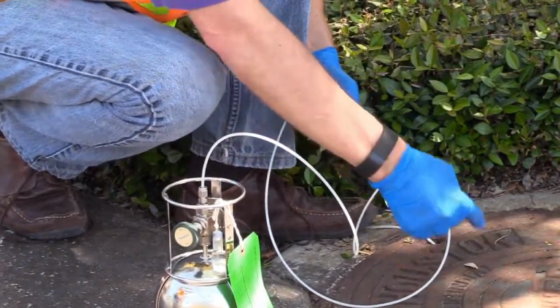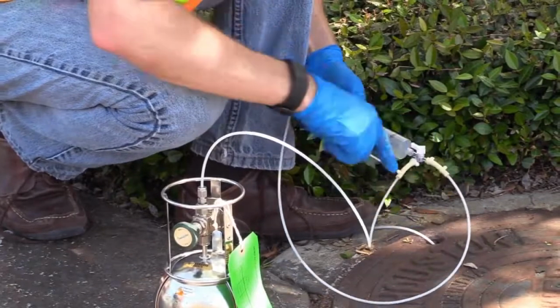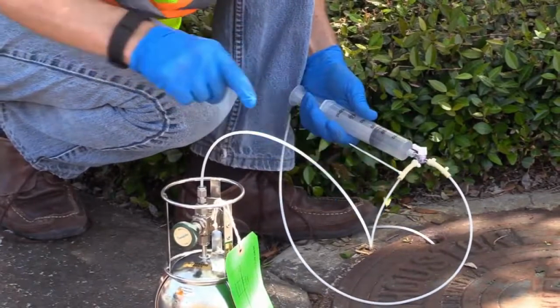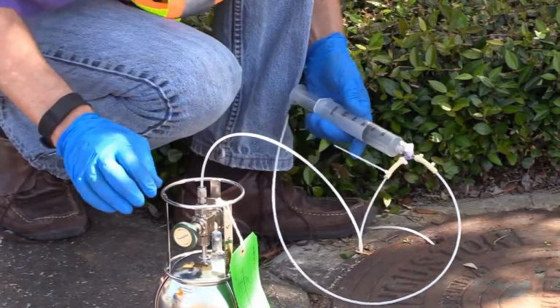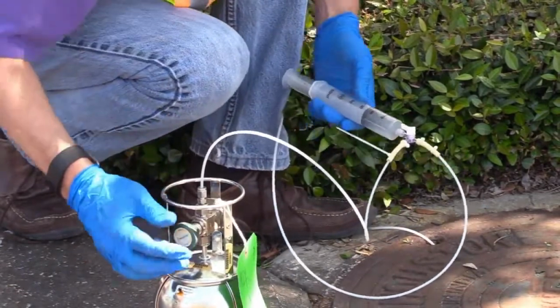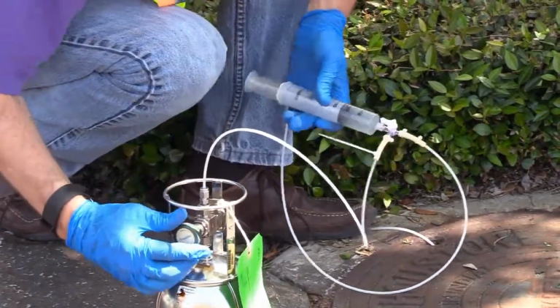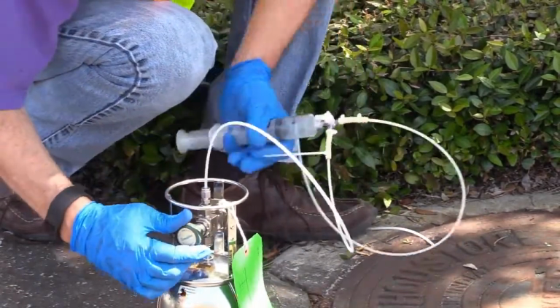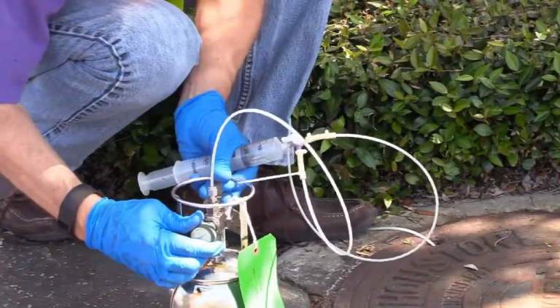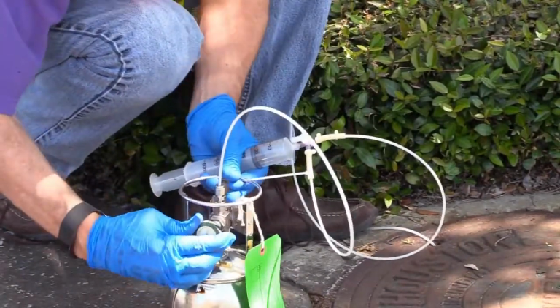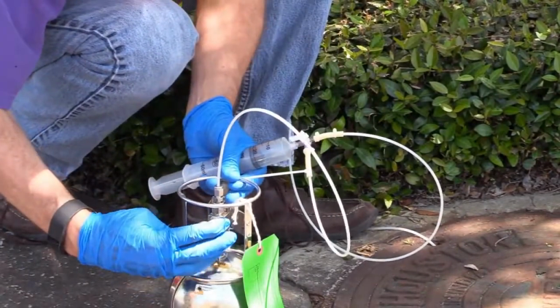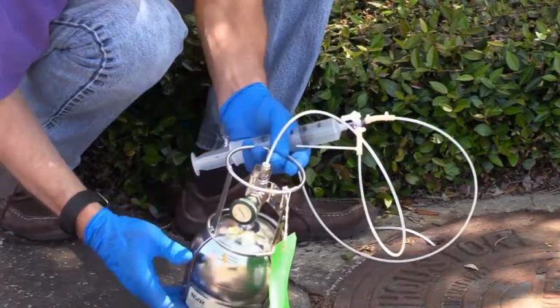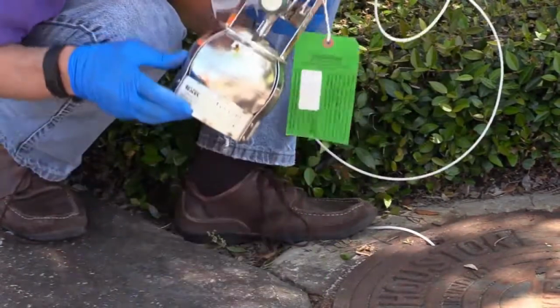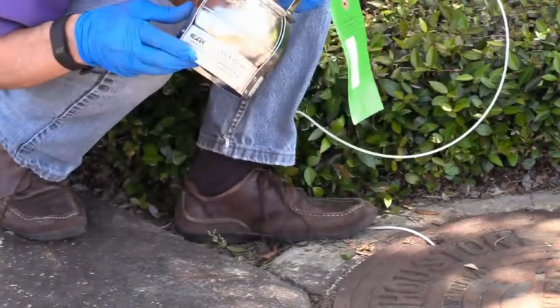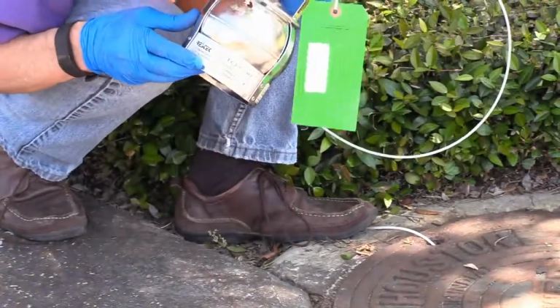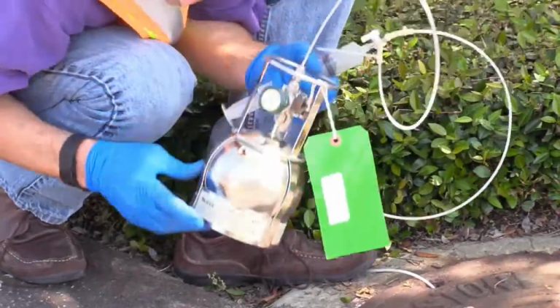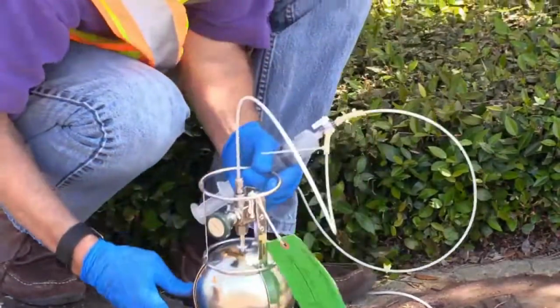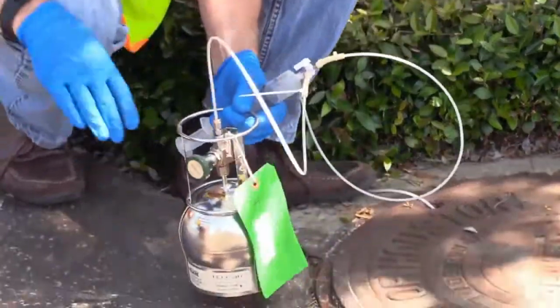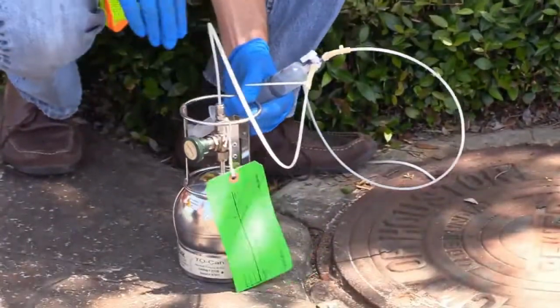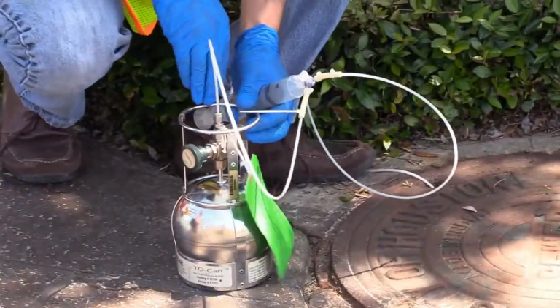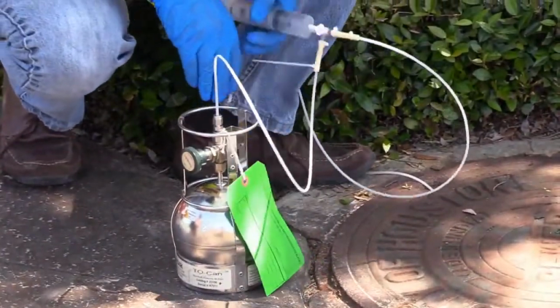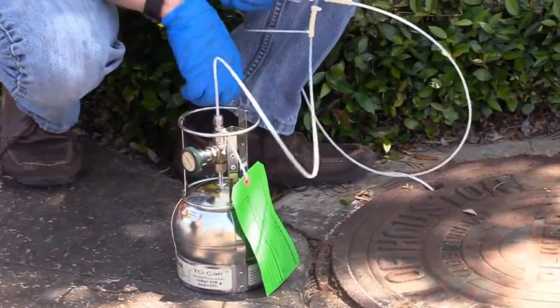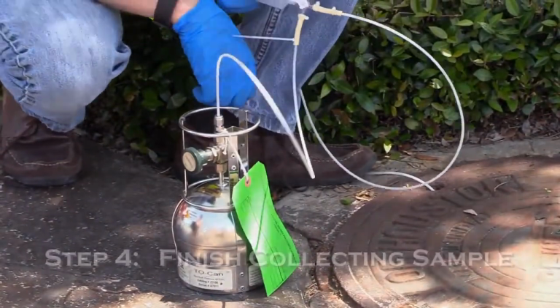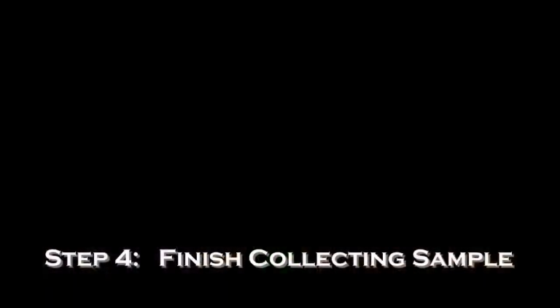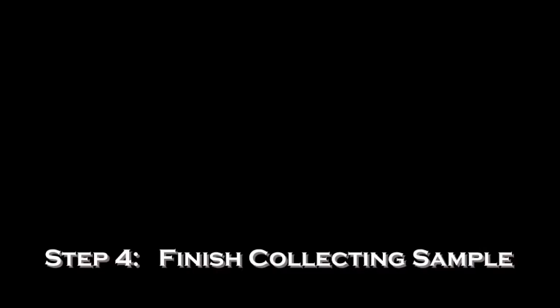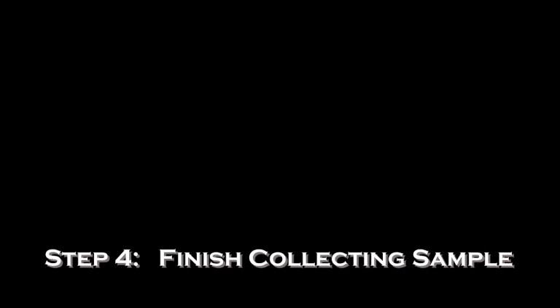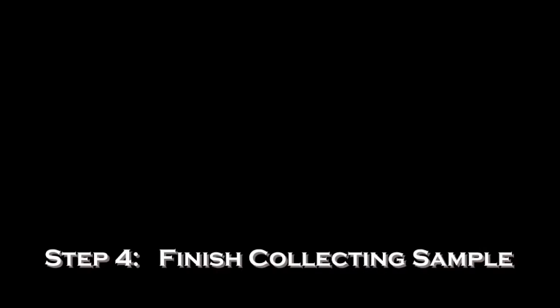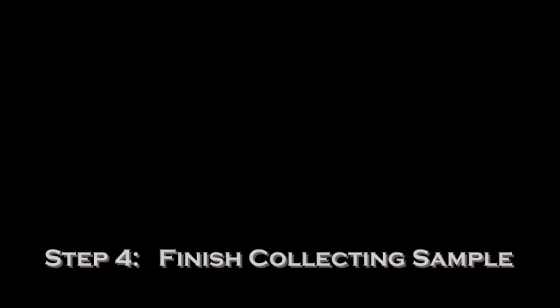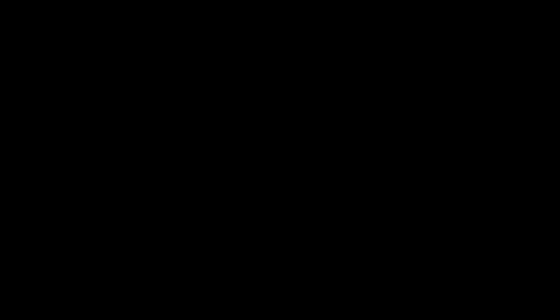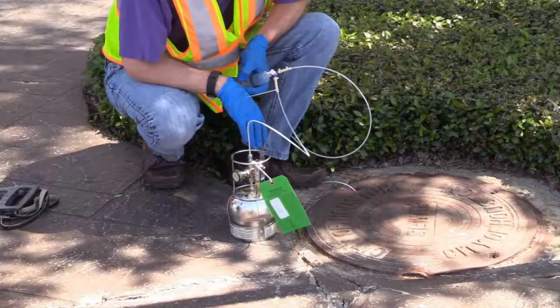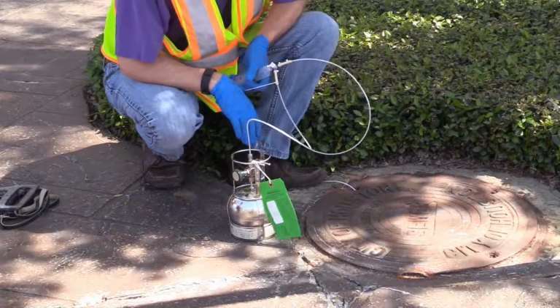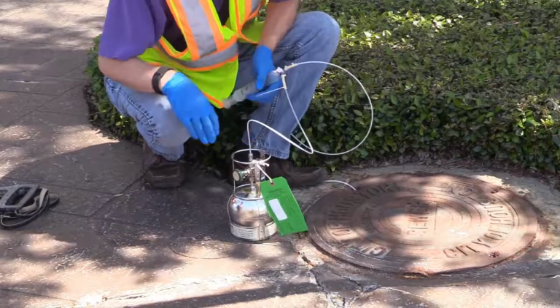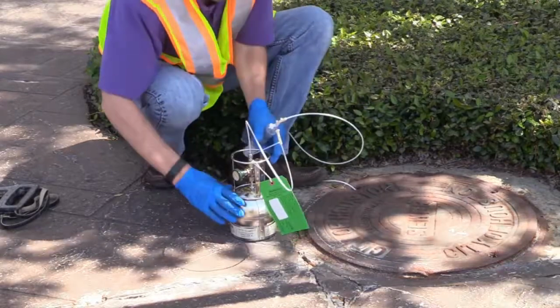After connecting the SUMA to the sample point, open the valve on the SUMA to collect the sample. The flow of vapor into the SUMA is usually audible. If collecting a grab sample, i.e. no flow controller, allow the SUMA to fill for 30 to 60 seconds.